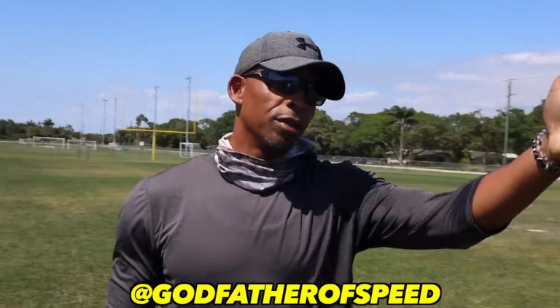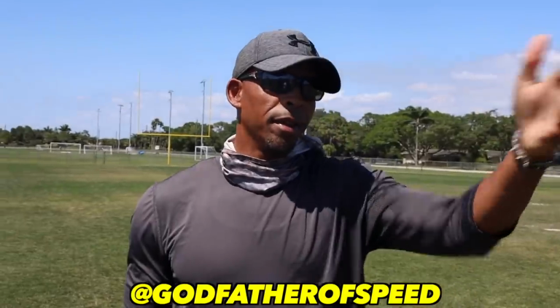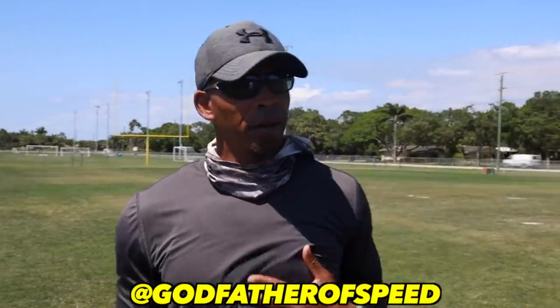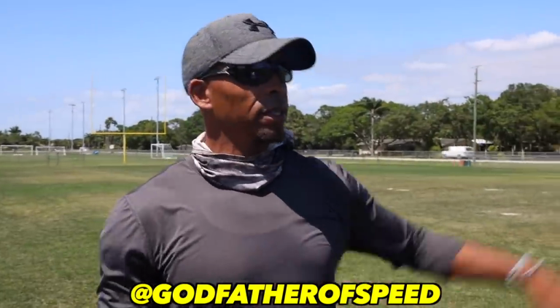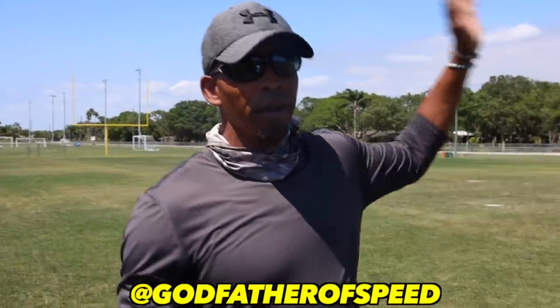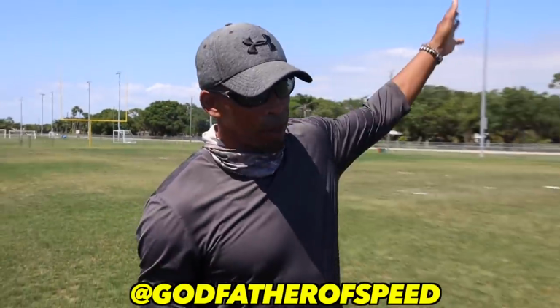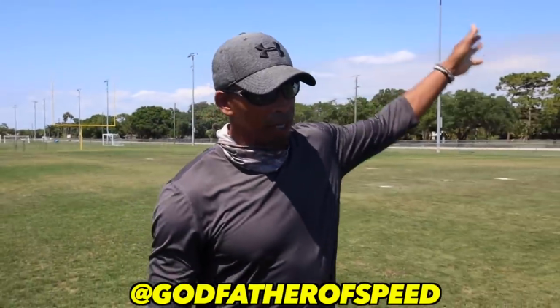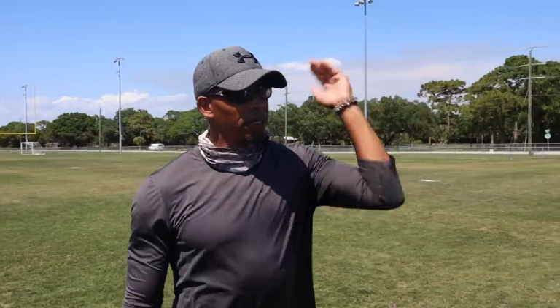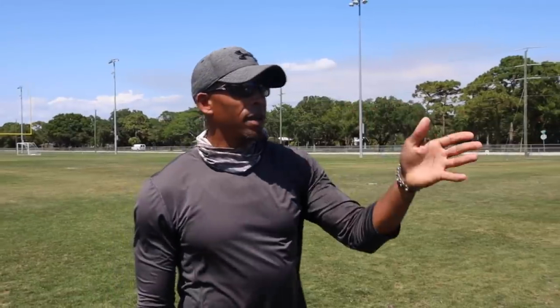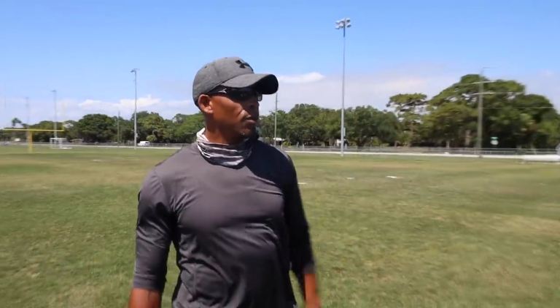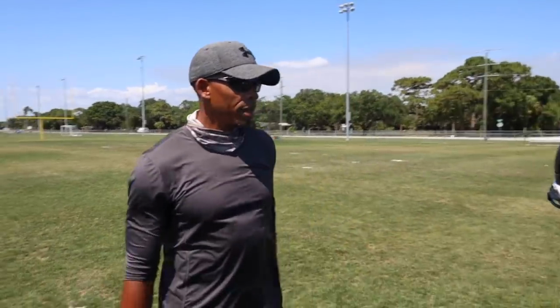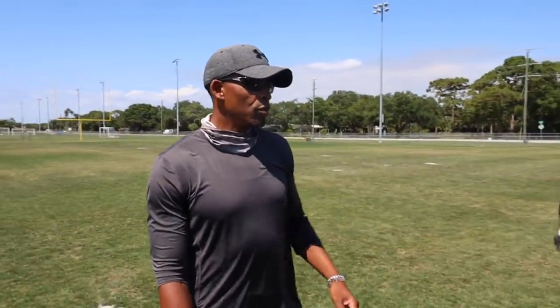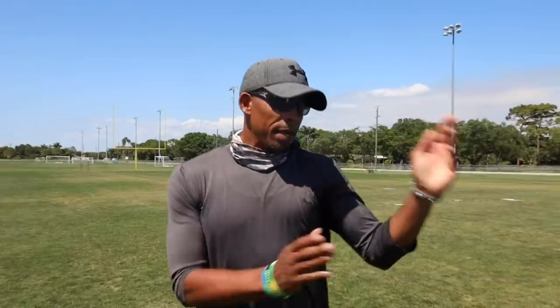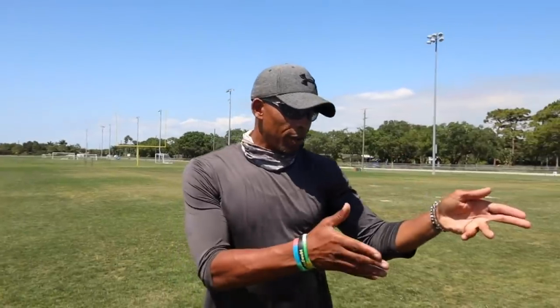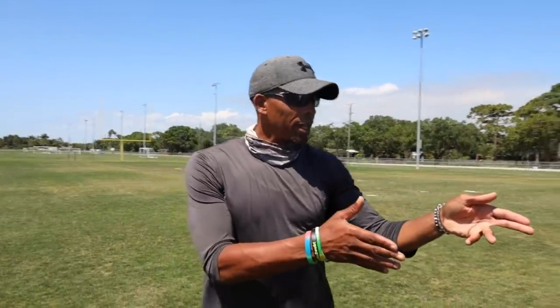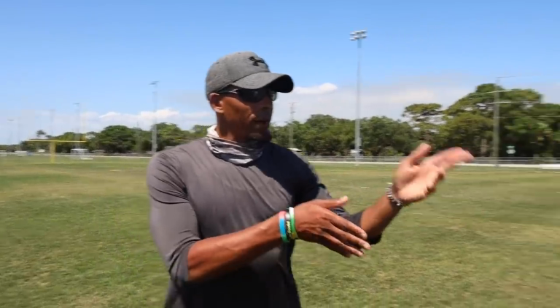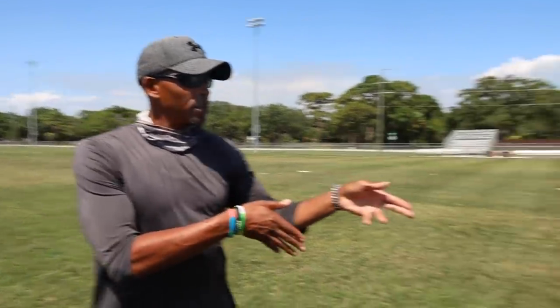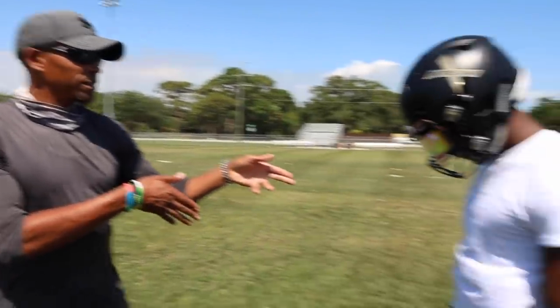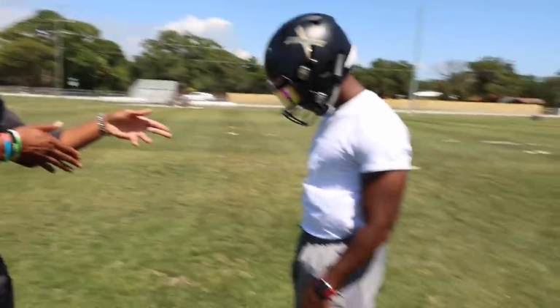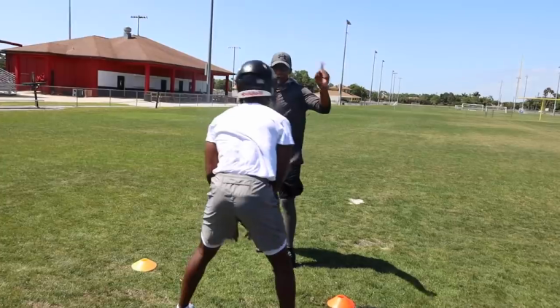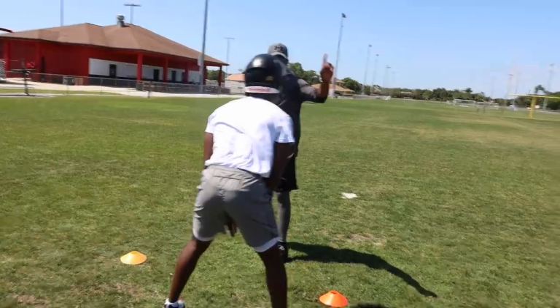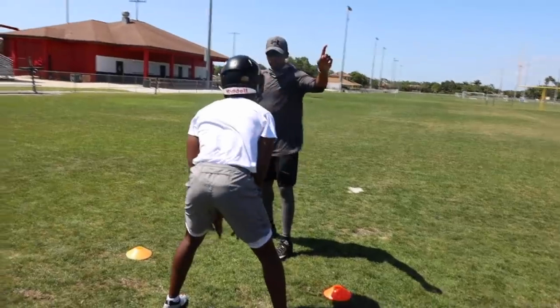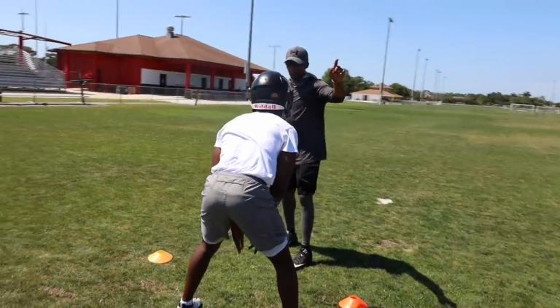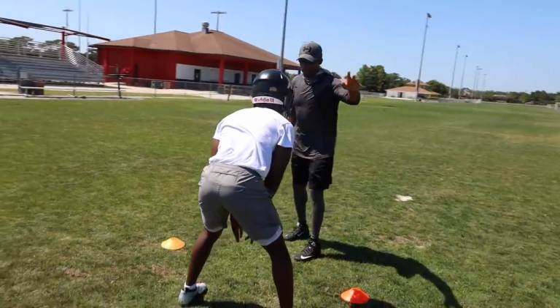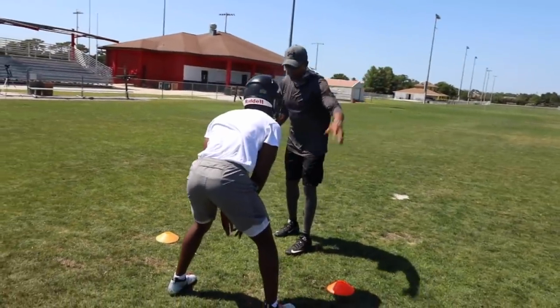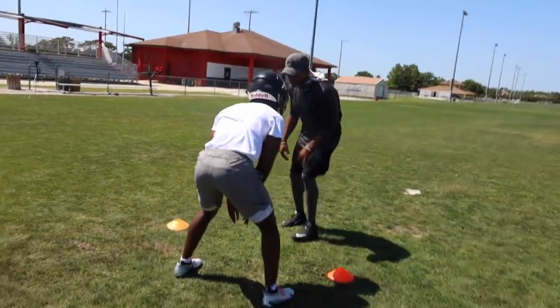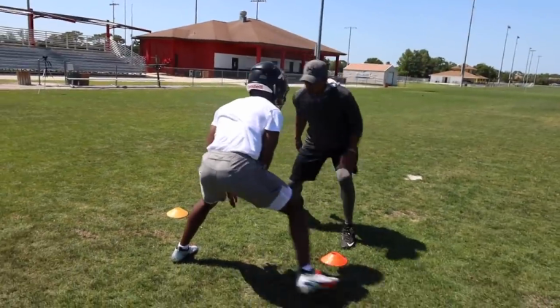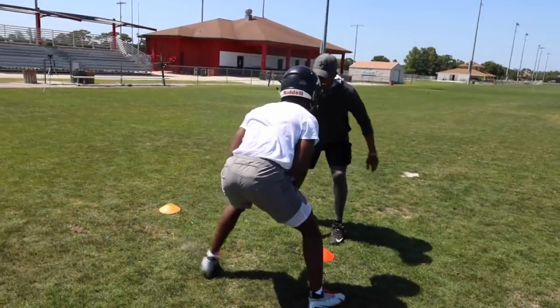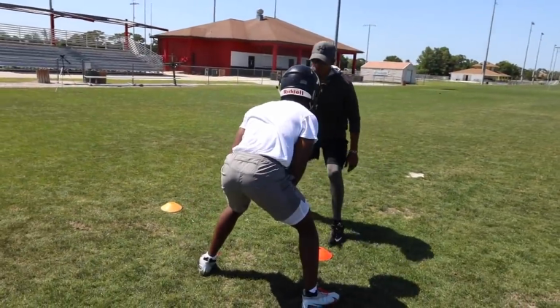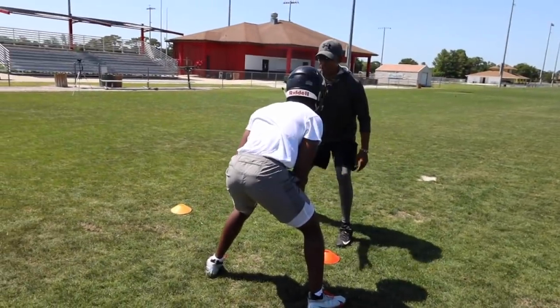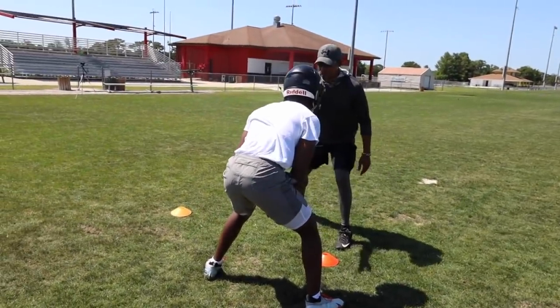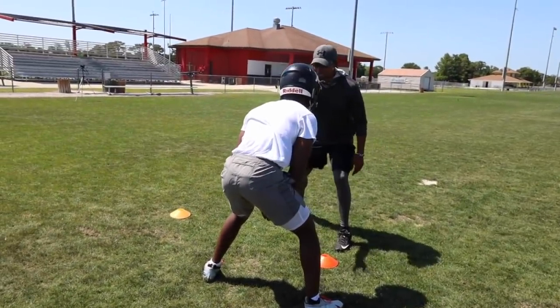You're the DB, I'm the receiver. Ball inside. My job right here is I want to make you move. Based off how you're lining up right now, you're in inside technique. I want to attack what you're trying to protect, so I'm just going to one-step you. You slid, right?